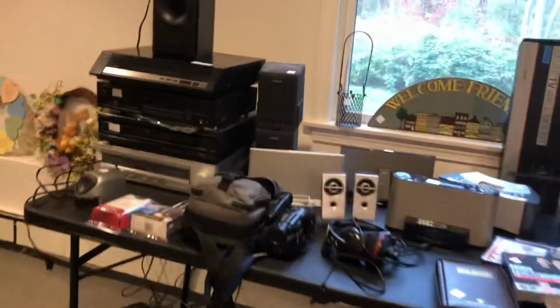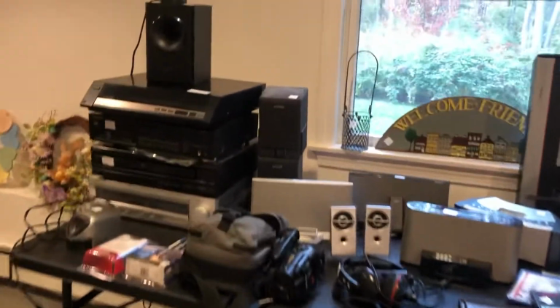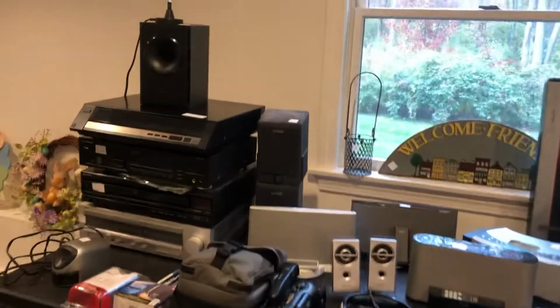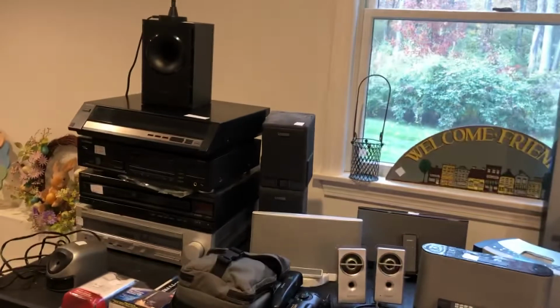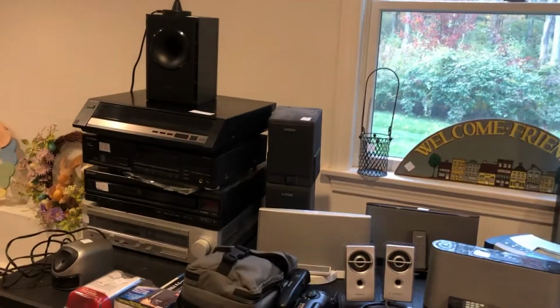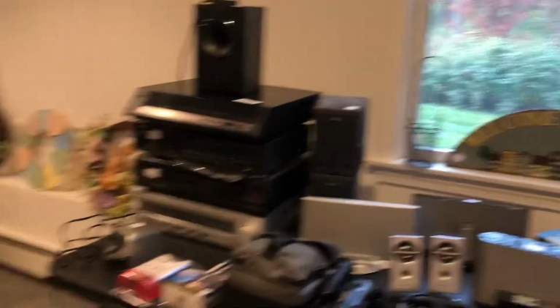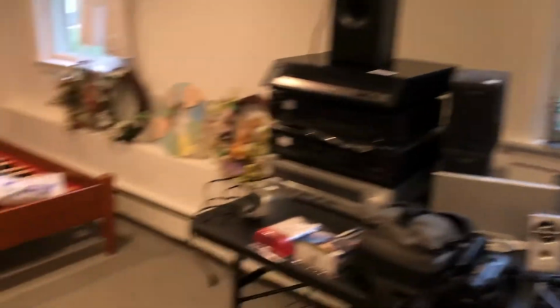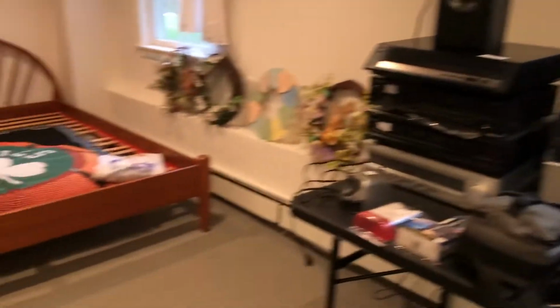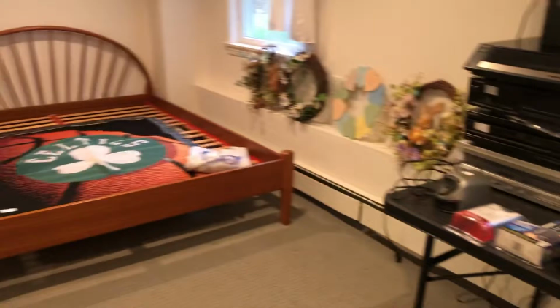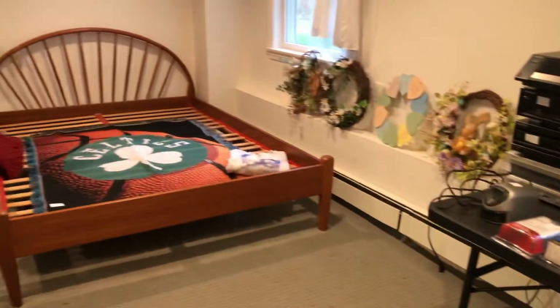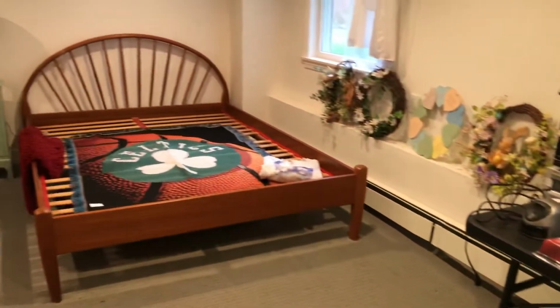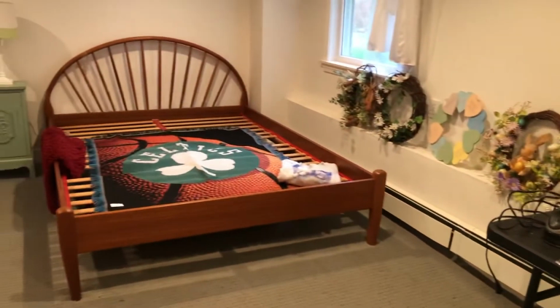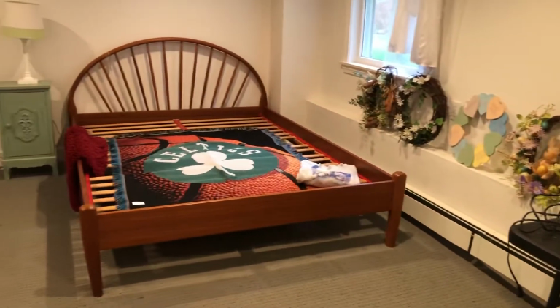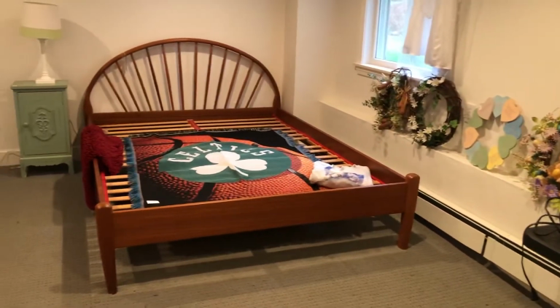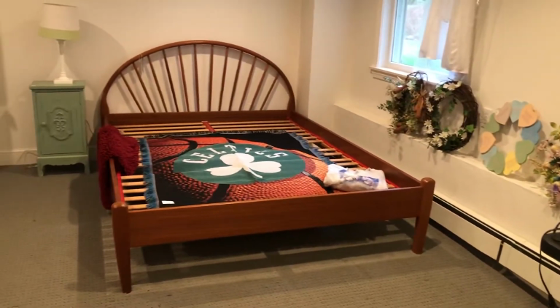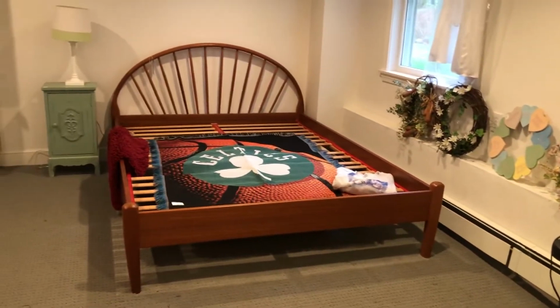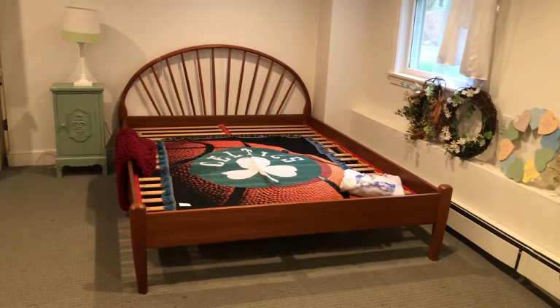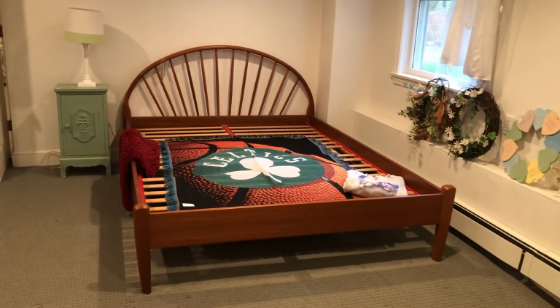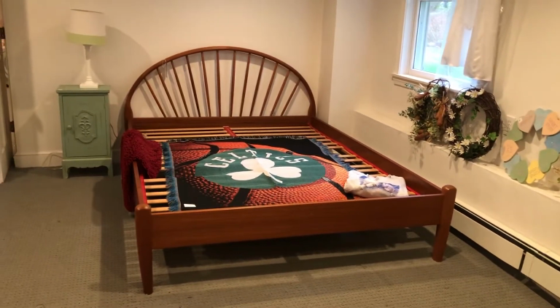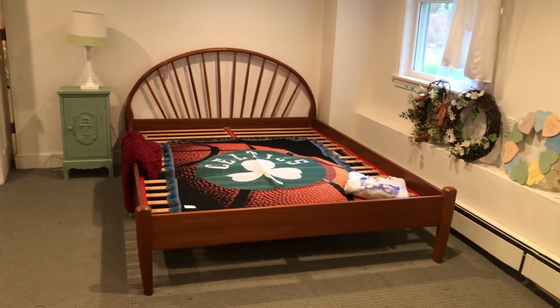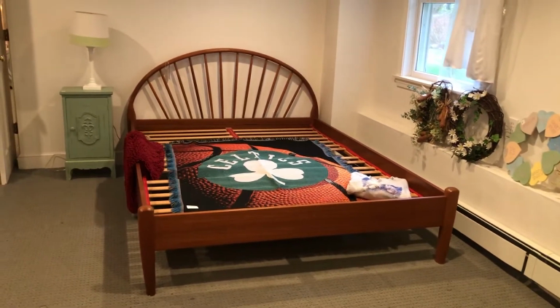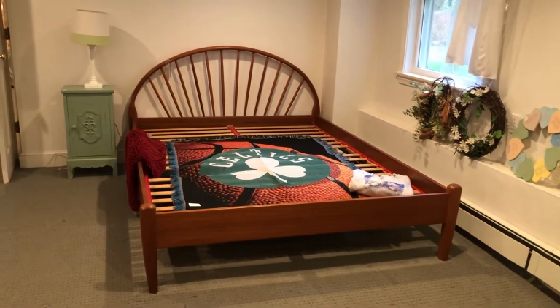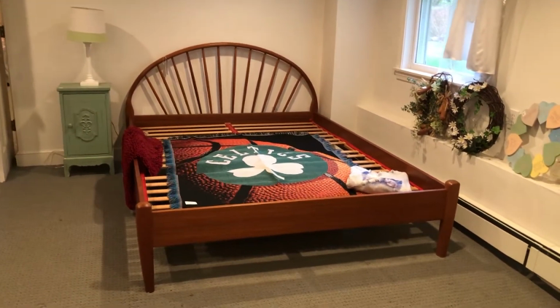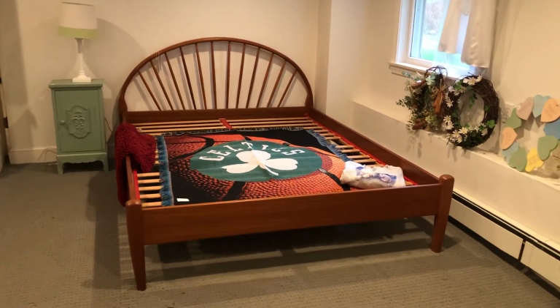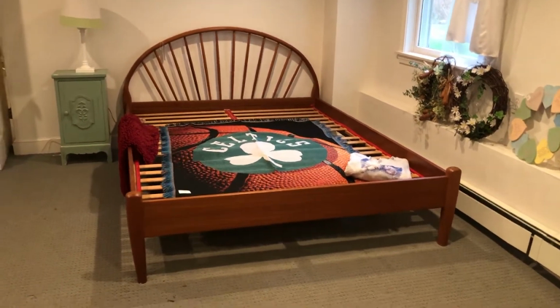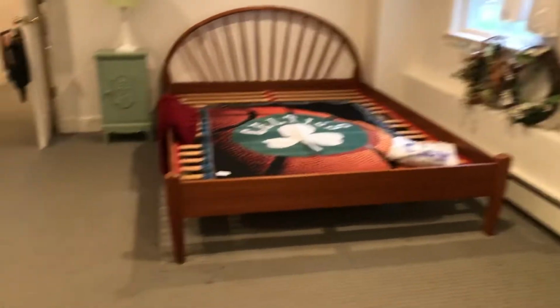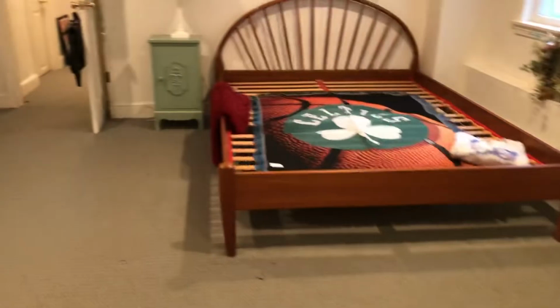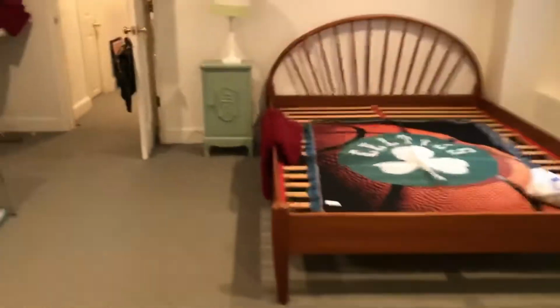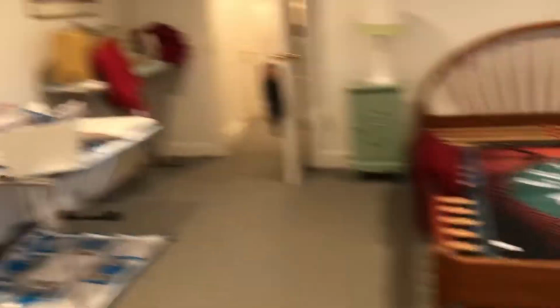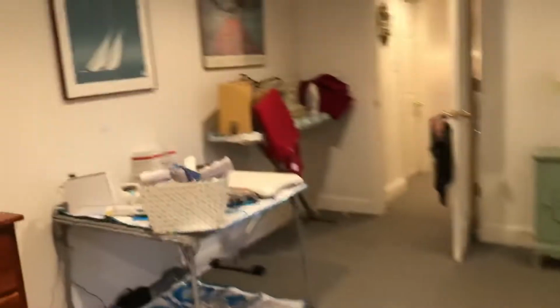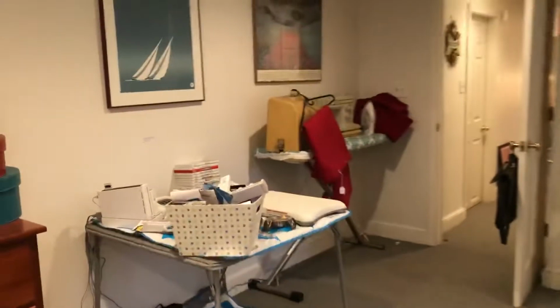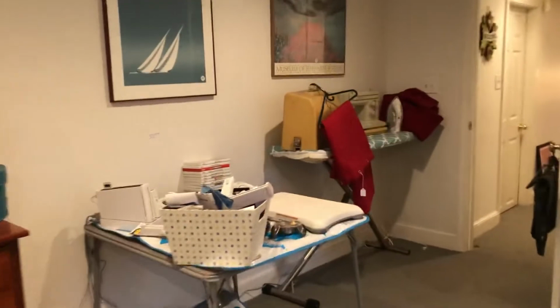What I like in this room is this teak bed — it's beautiful, really cute. And we also have a sewing machine and ironing board.